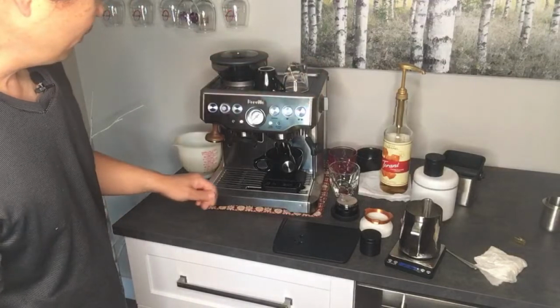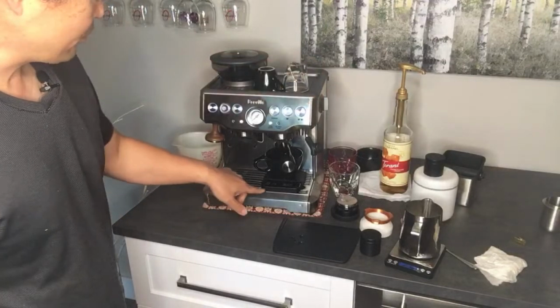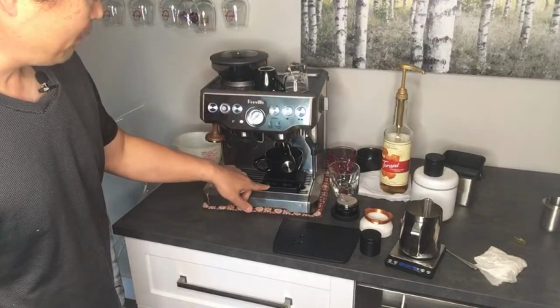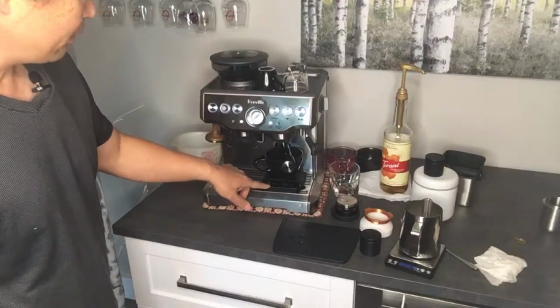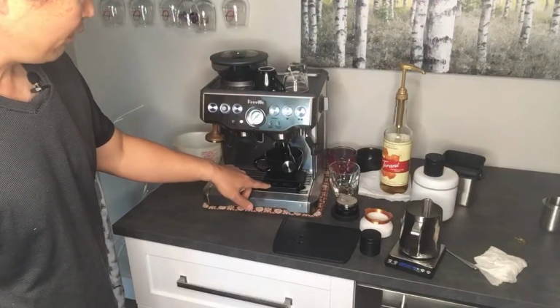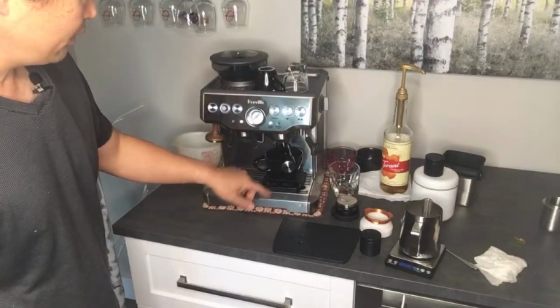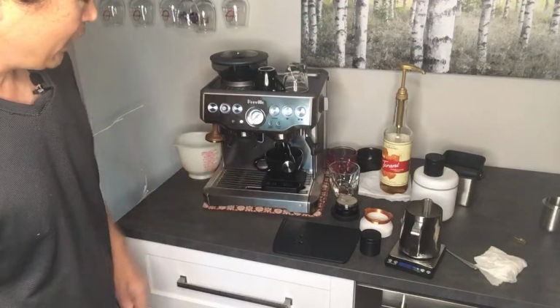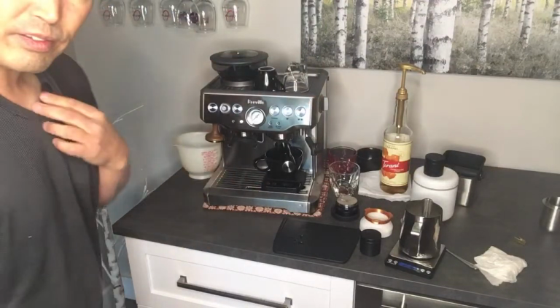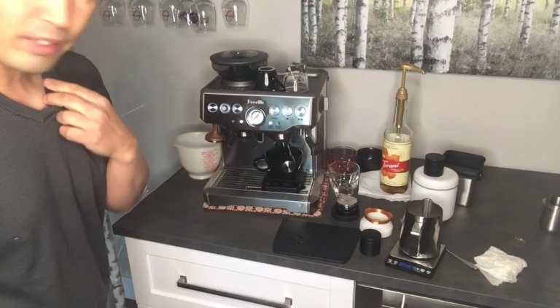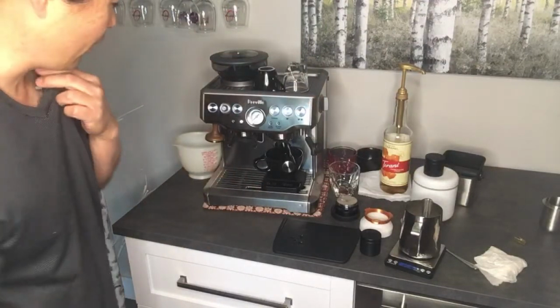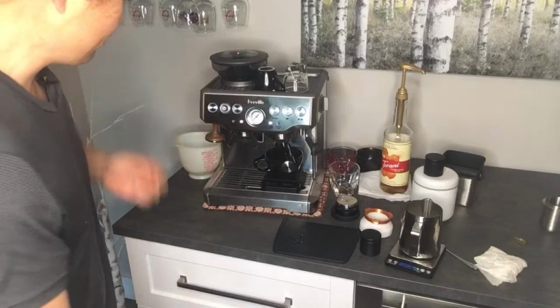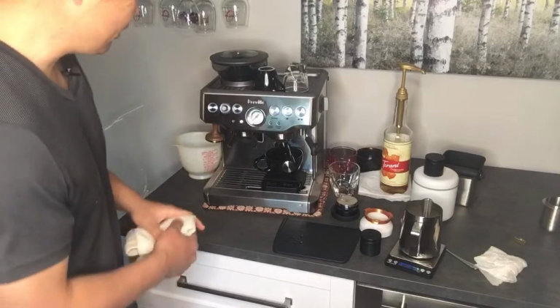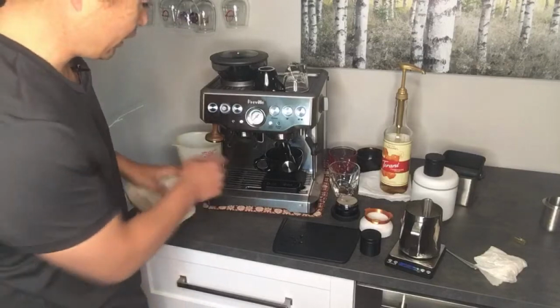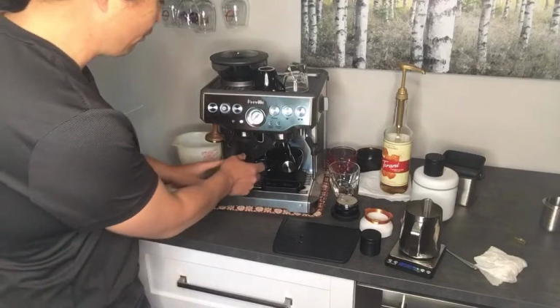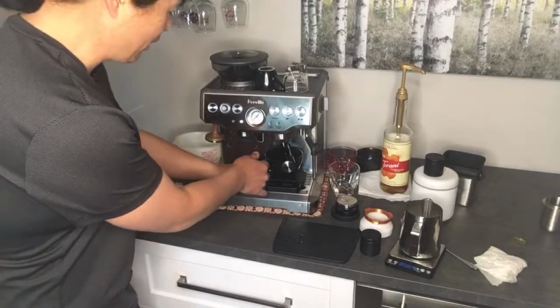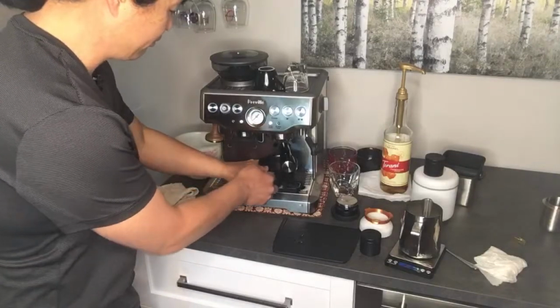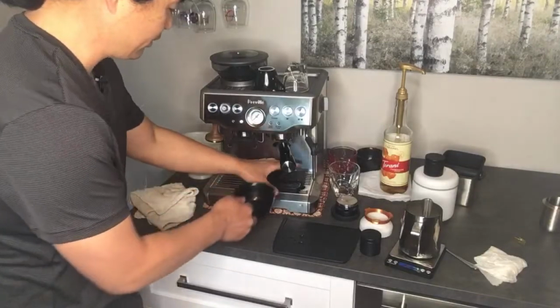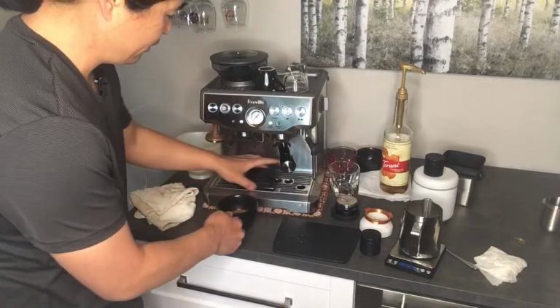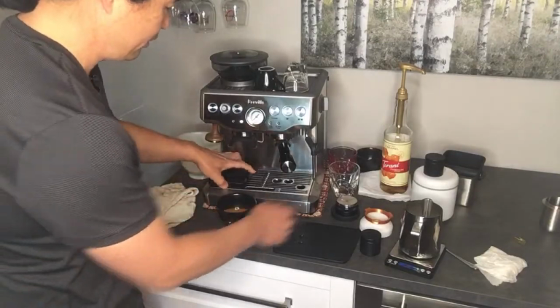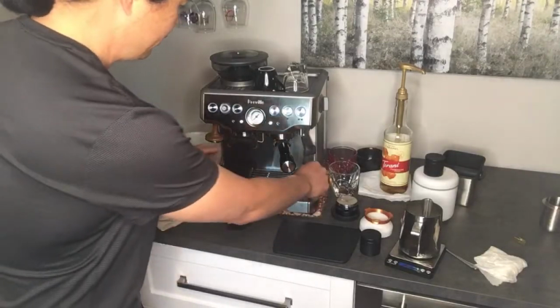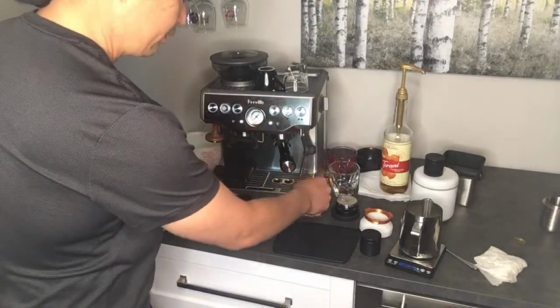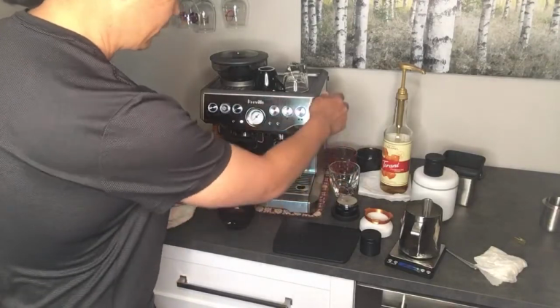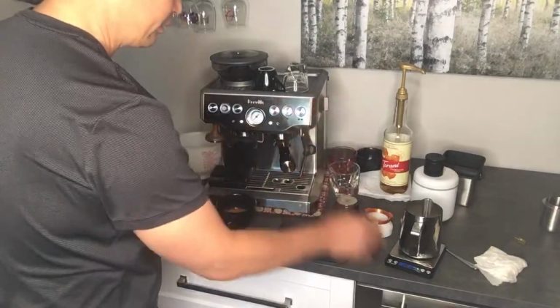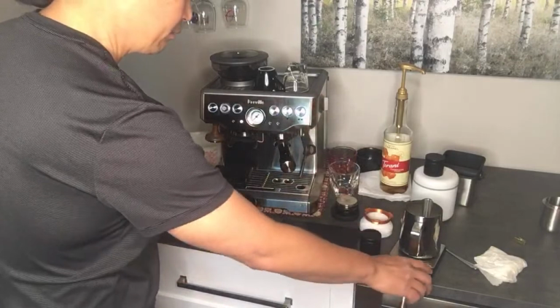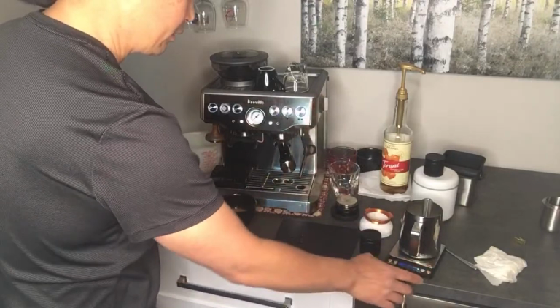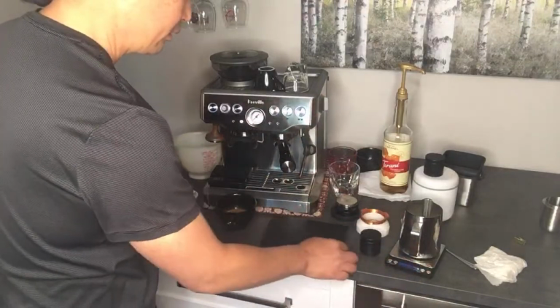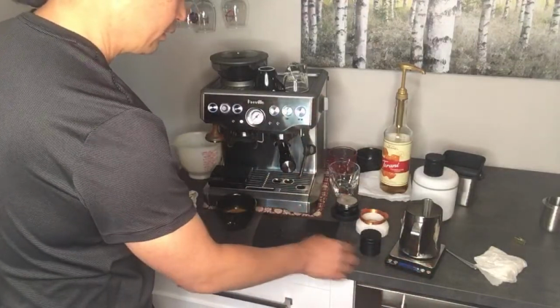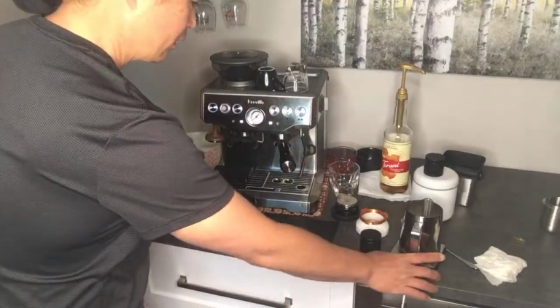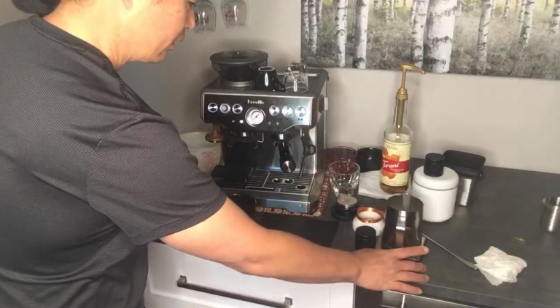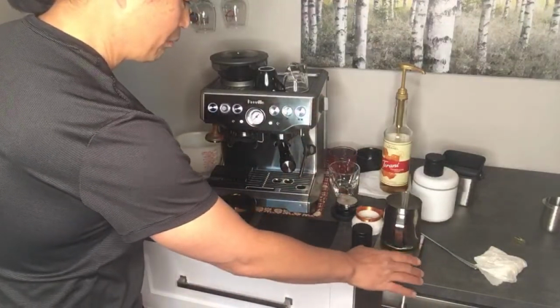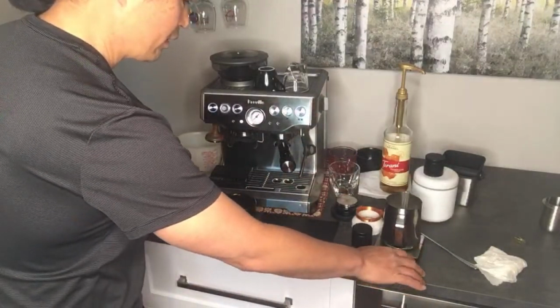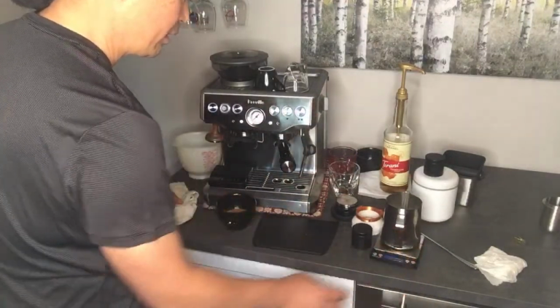I'm at about 18 seconds in and I got 40 grams out. So here we go — just going to tare my scale for the milk.